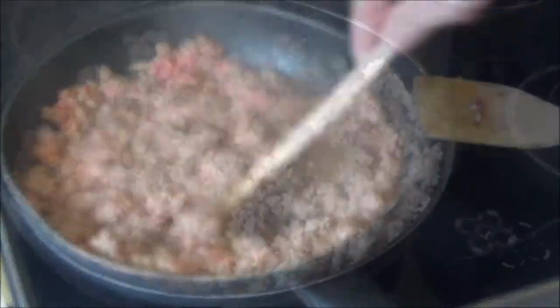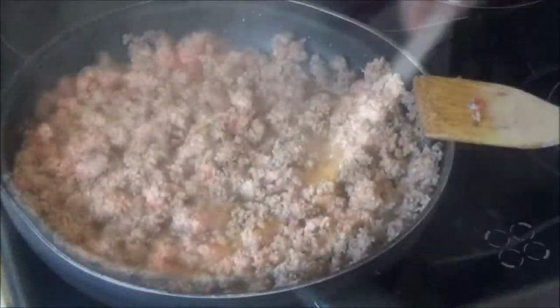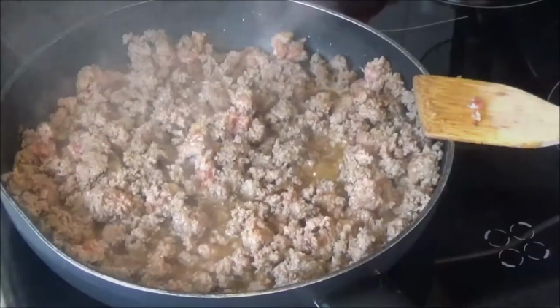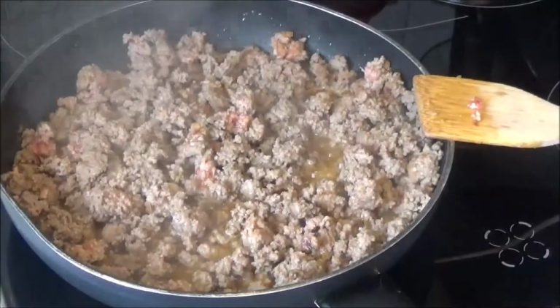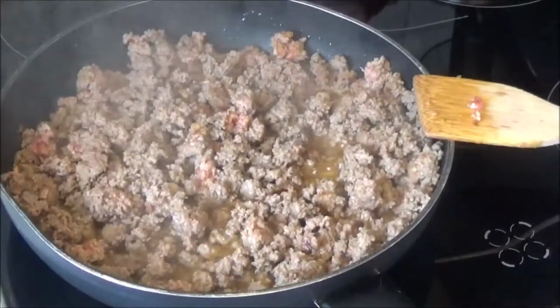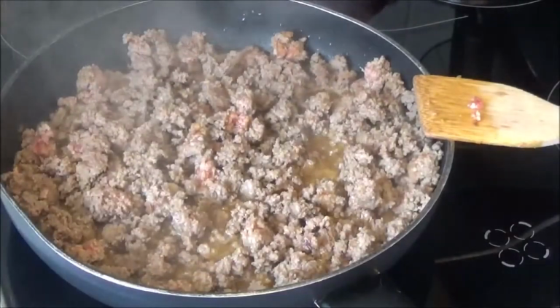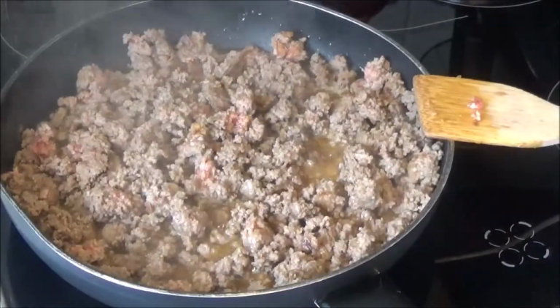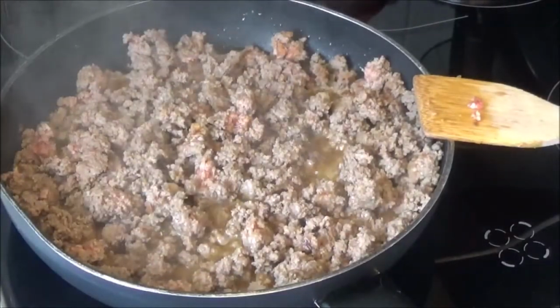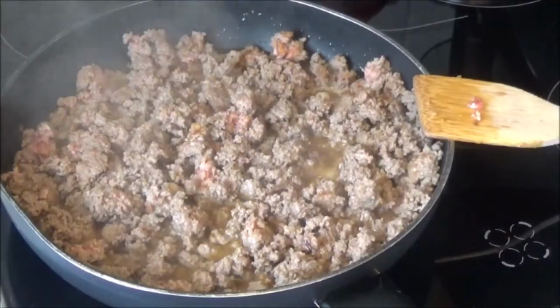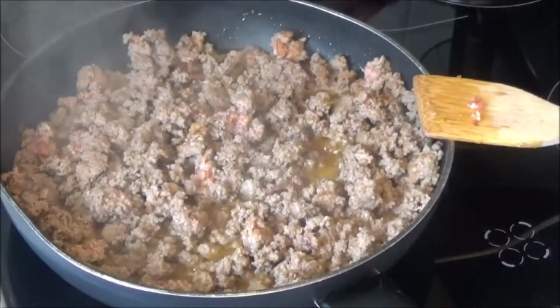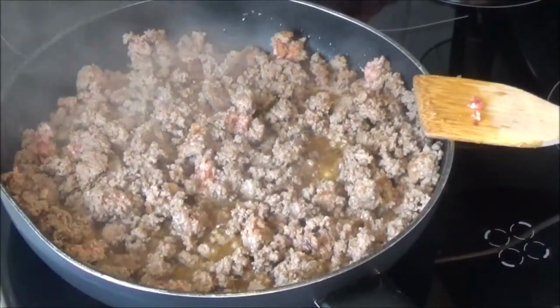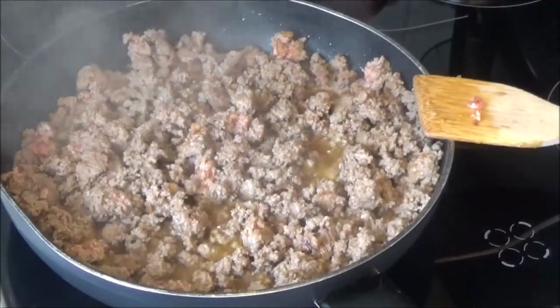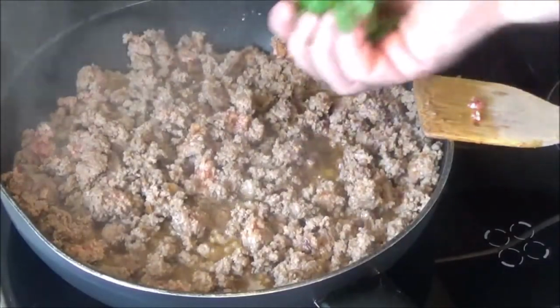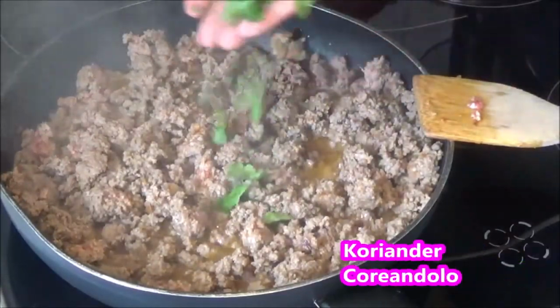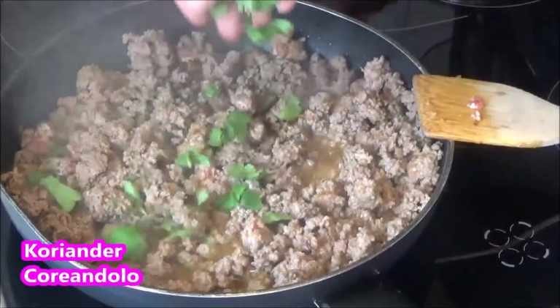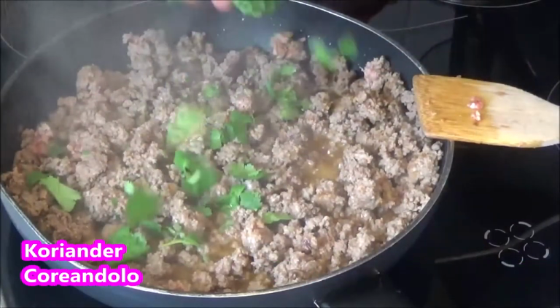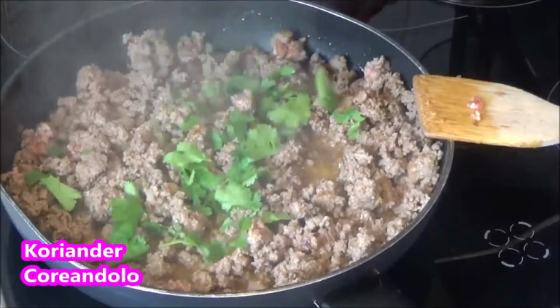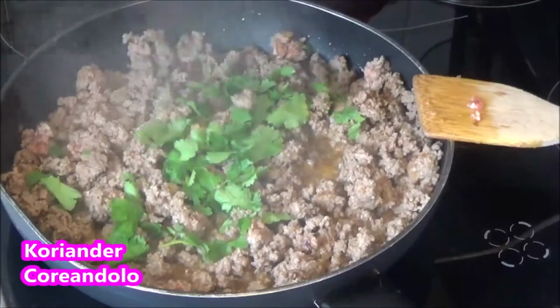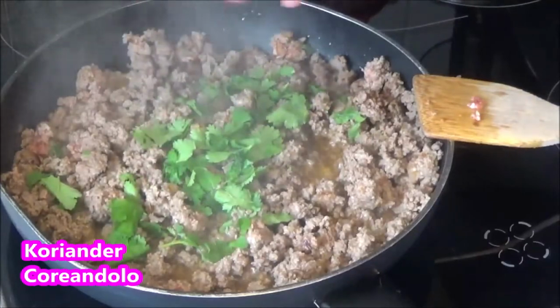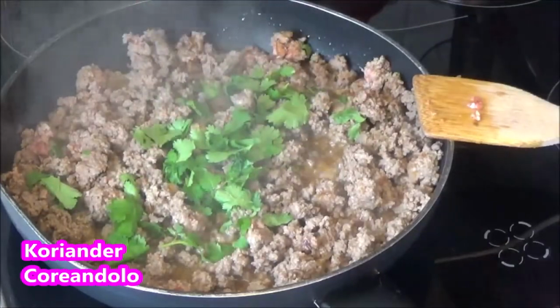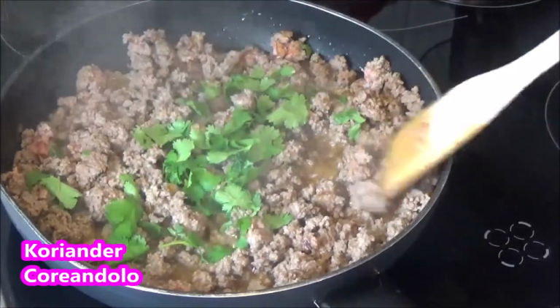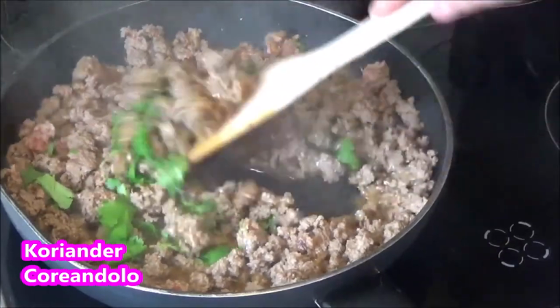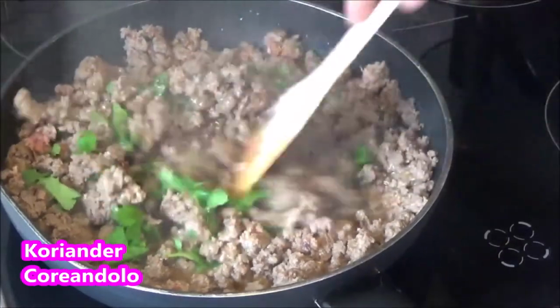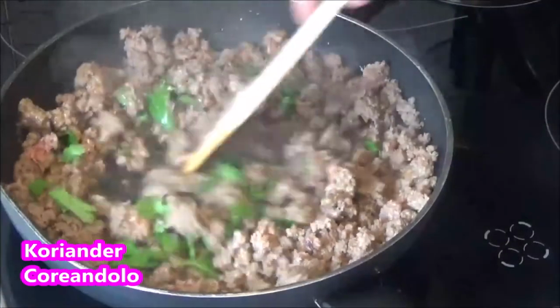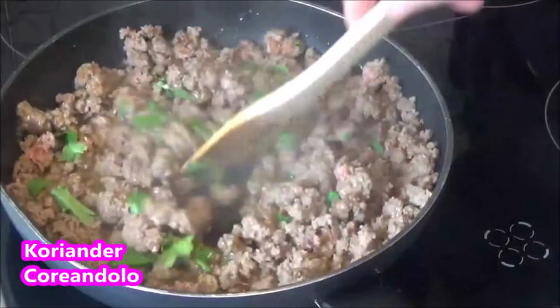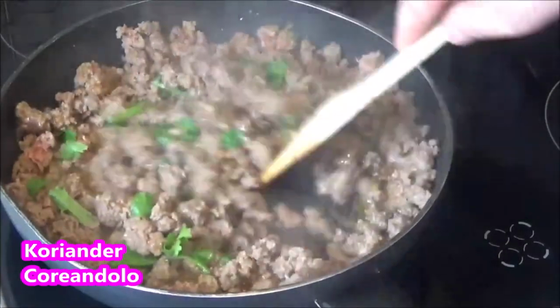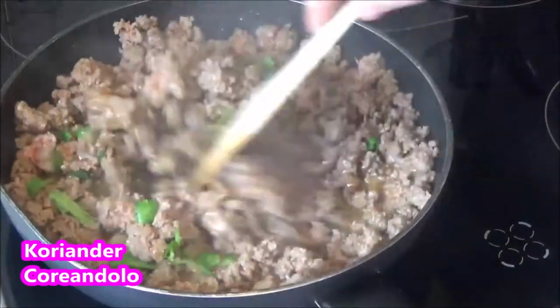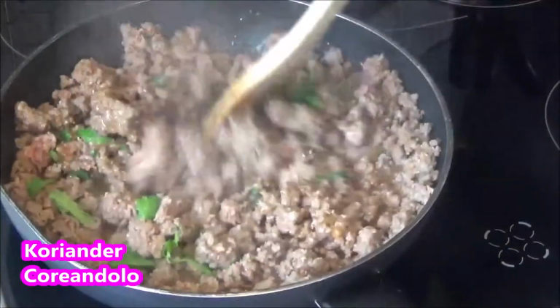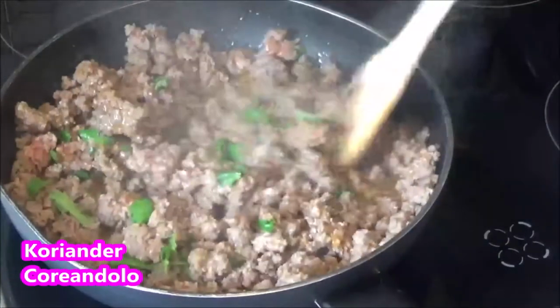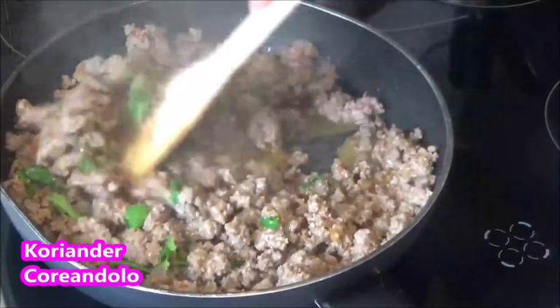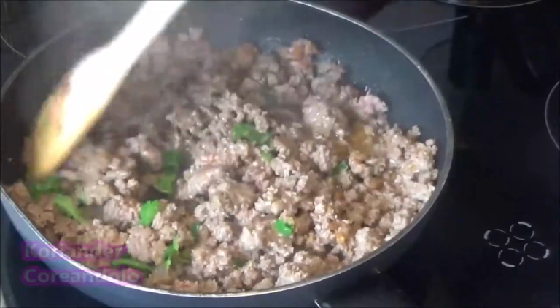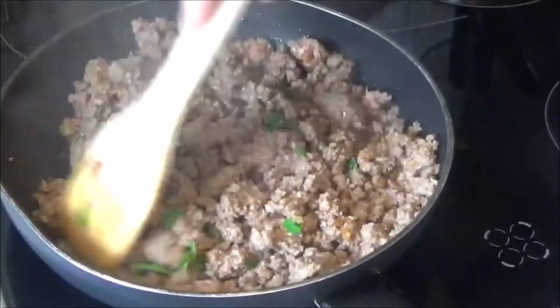I'm going to put a pot under the pot. I put a pot on the pot. After taking a few minutes, it will be done. Then it is ready to take a quick look.